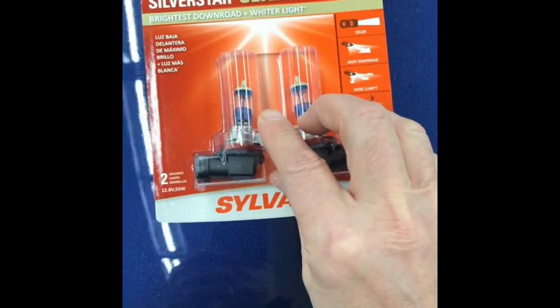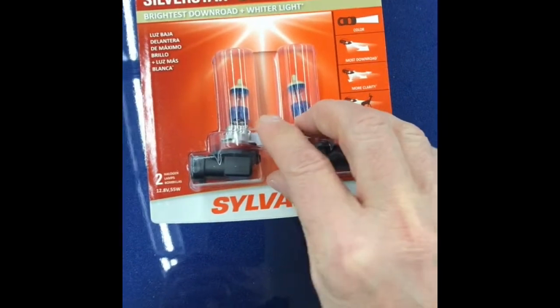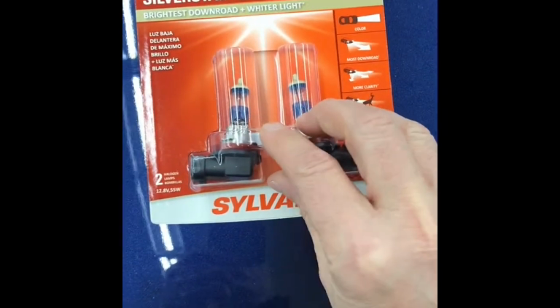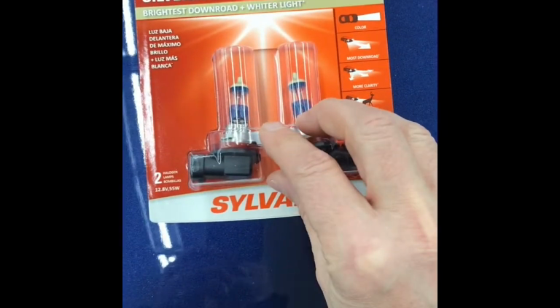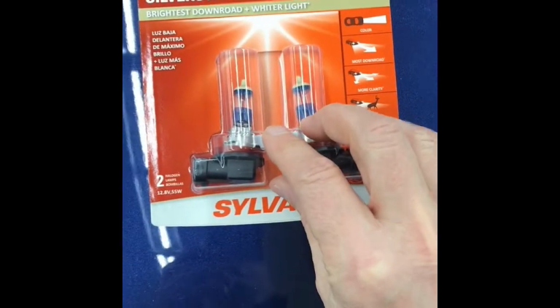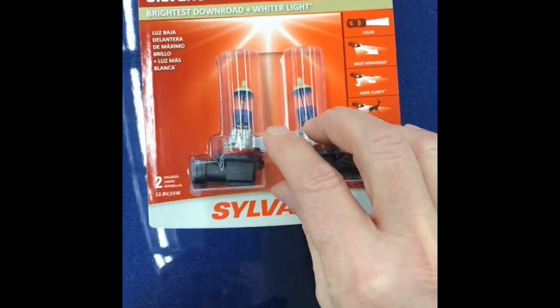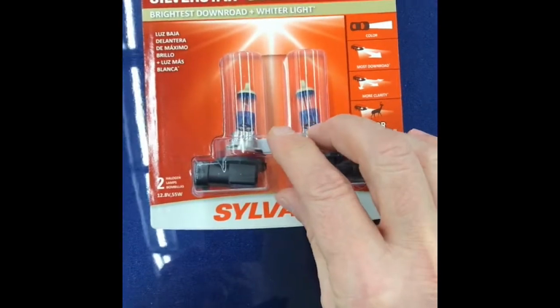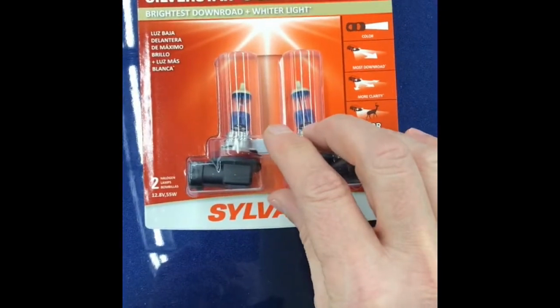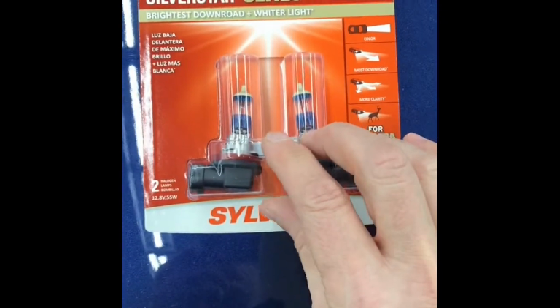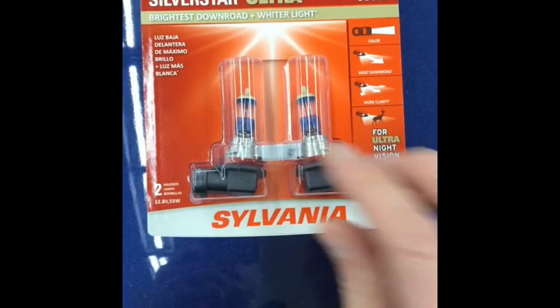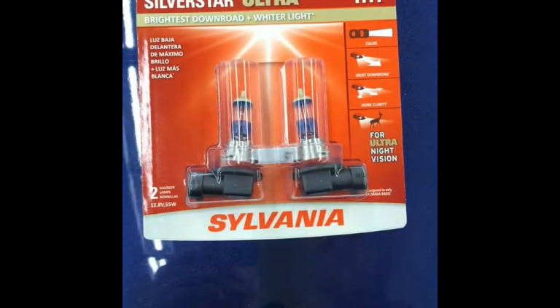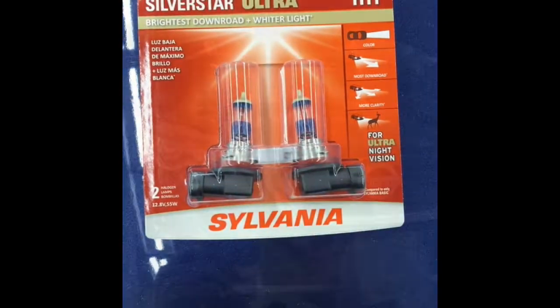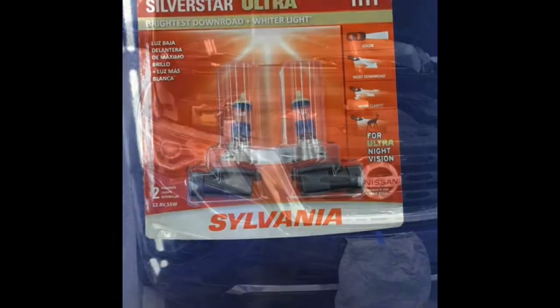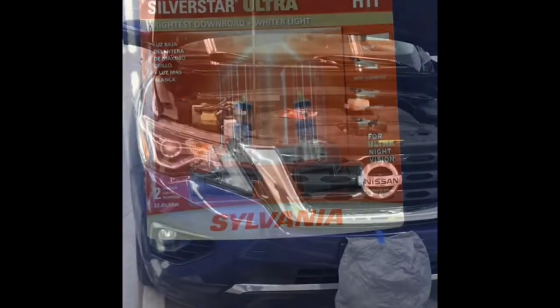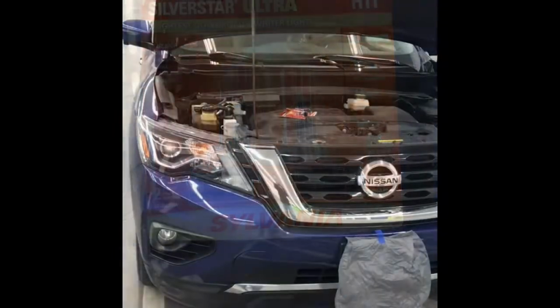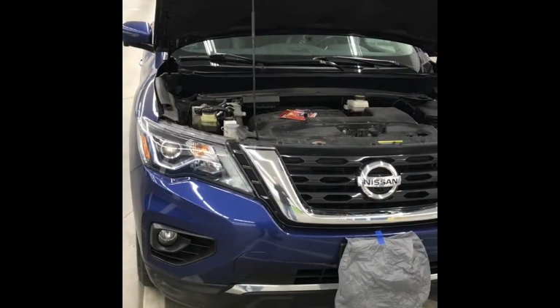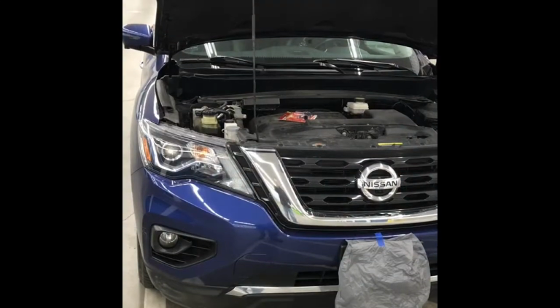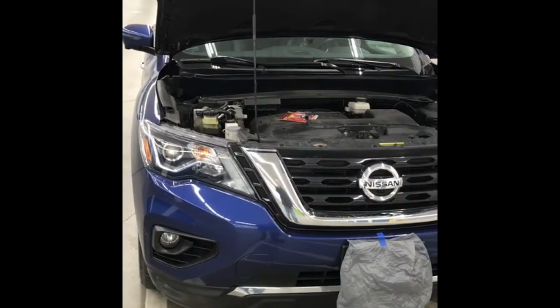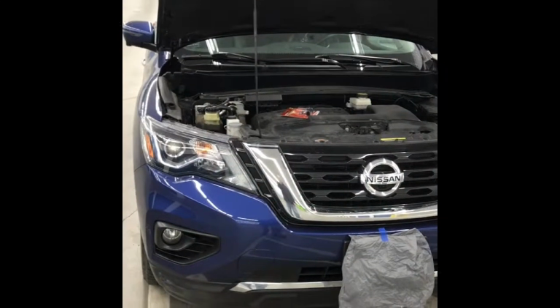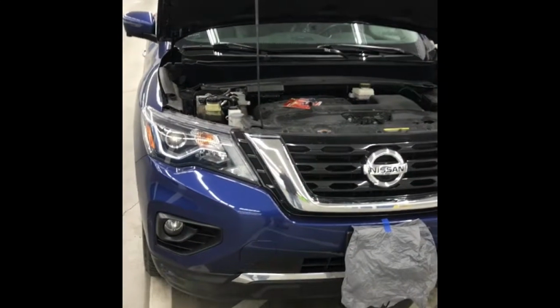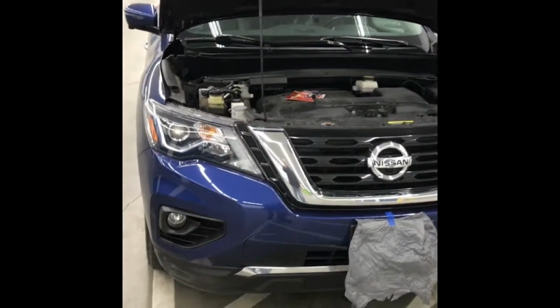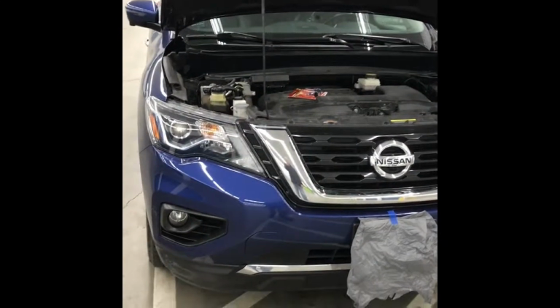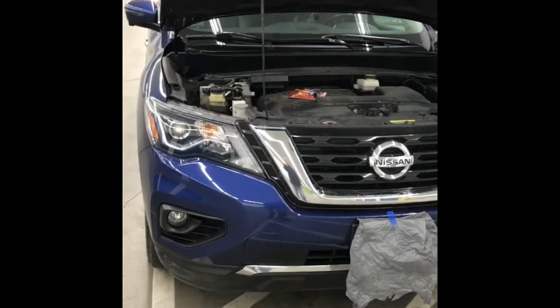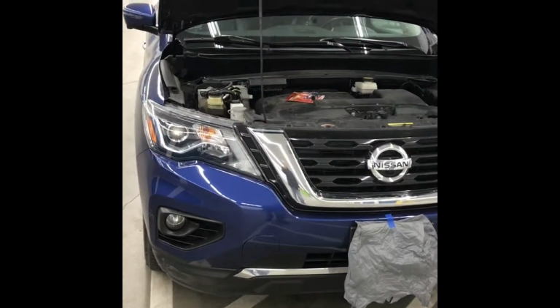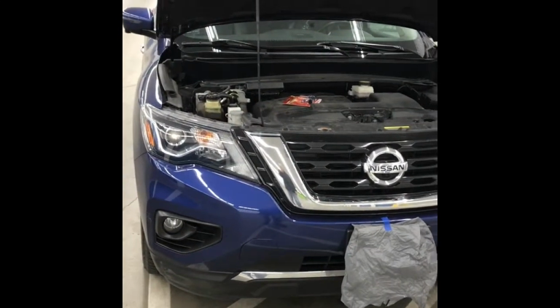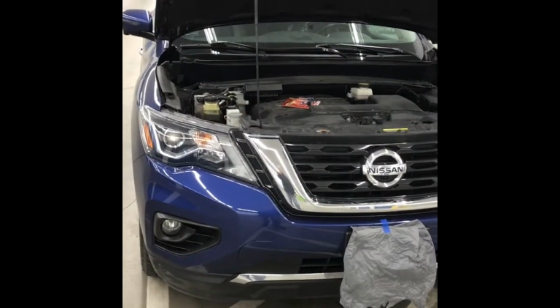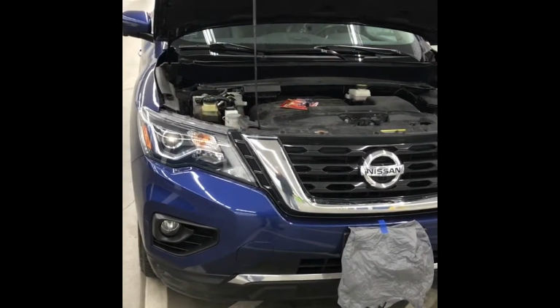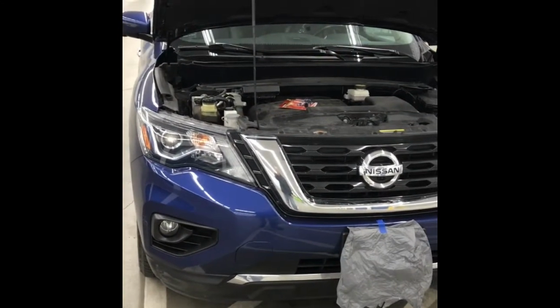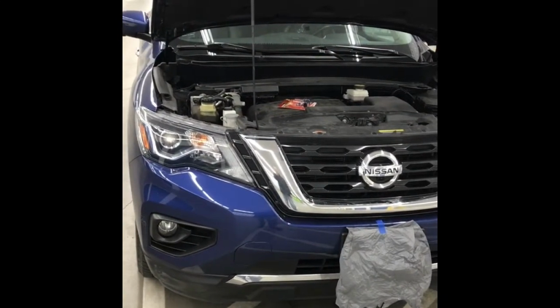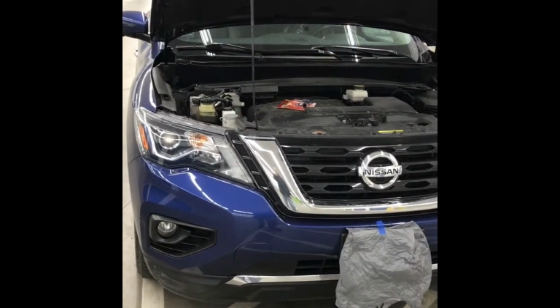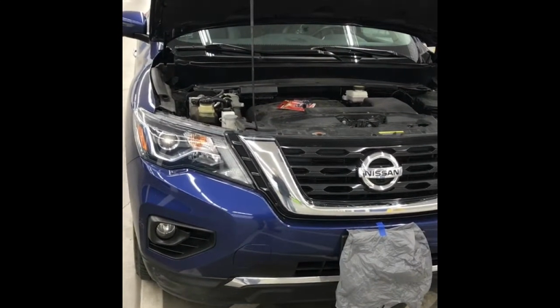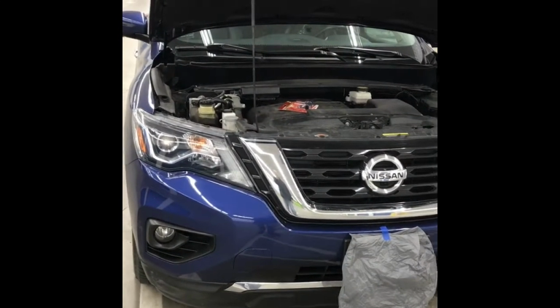It costs a little bit more money, supposed to be a better bulb. So with the hood up, let's go take a look and find that low beam light.